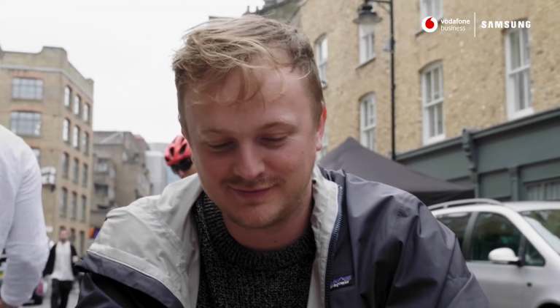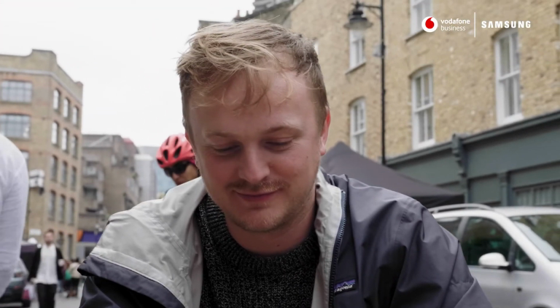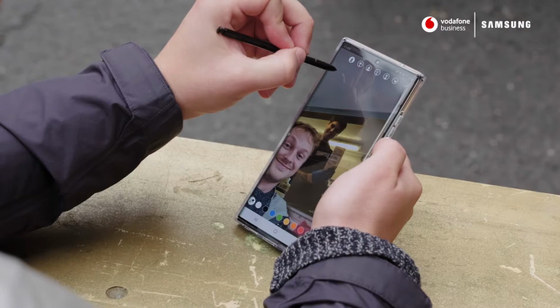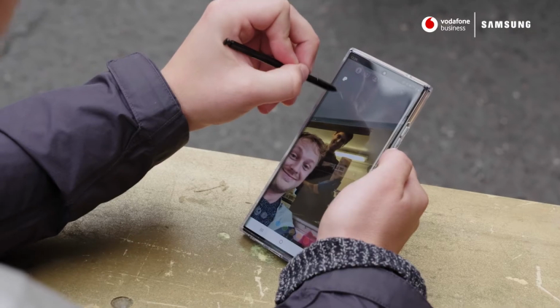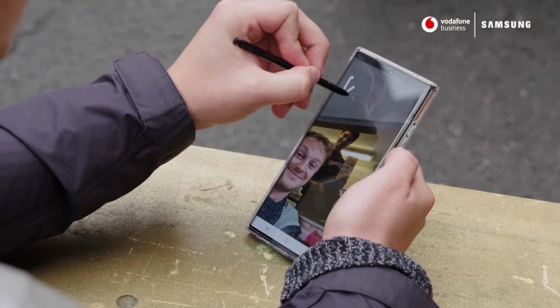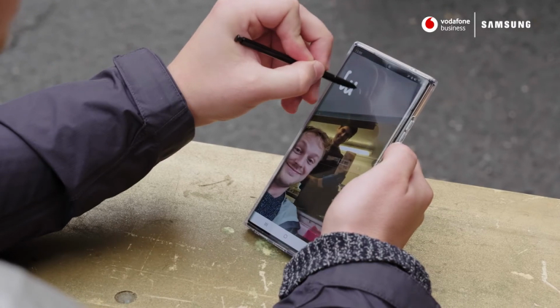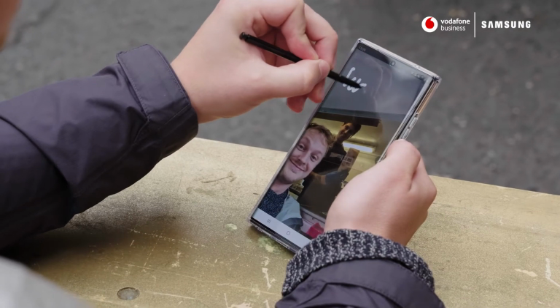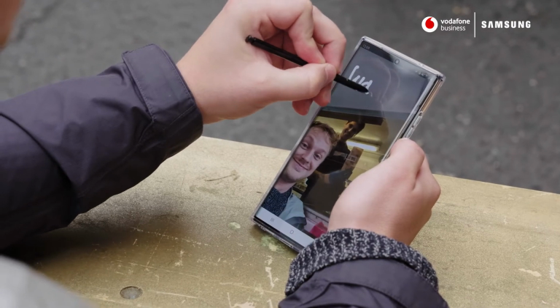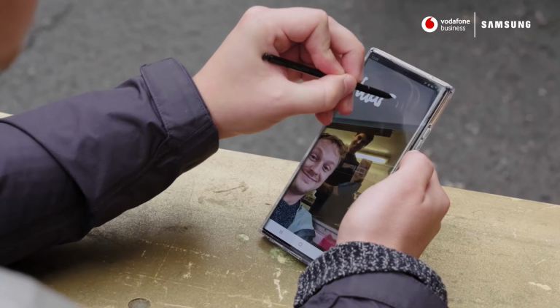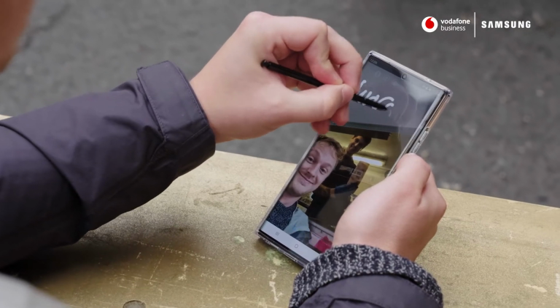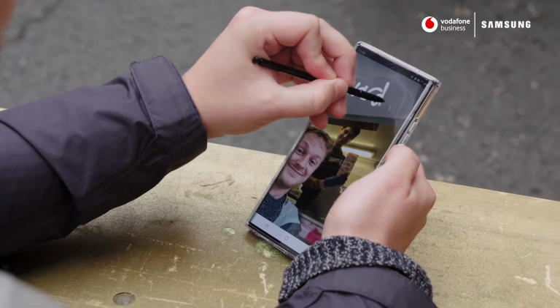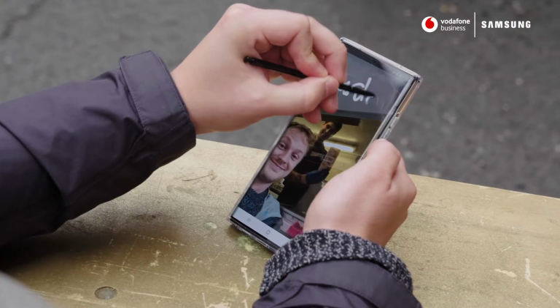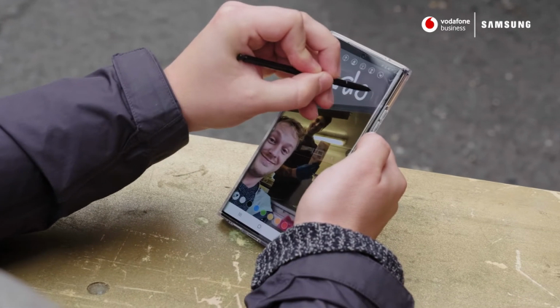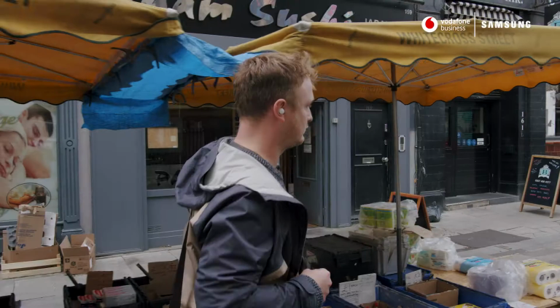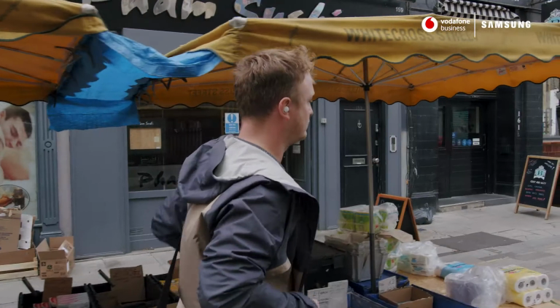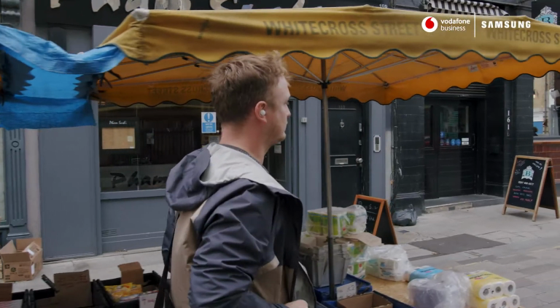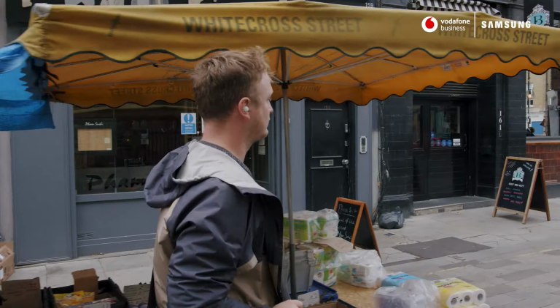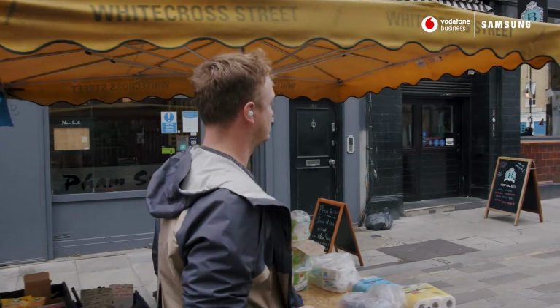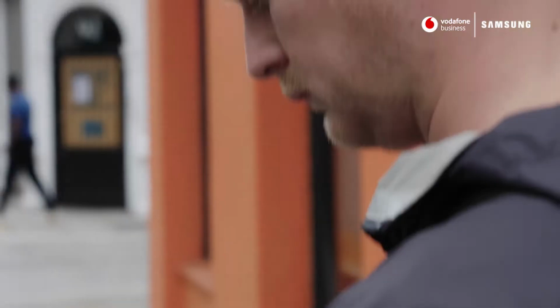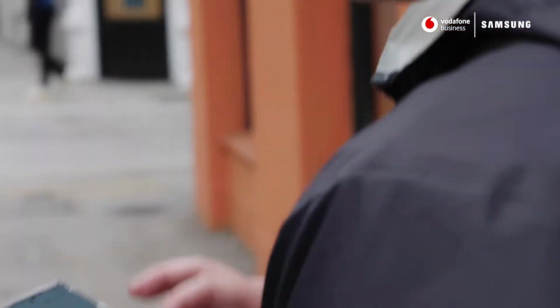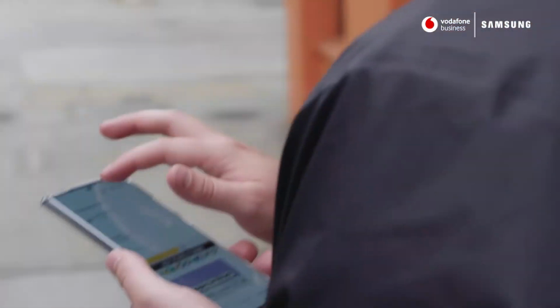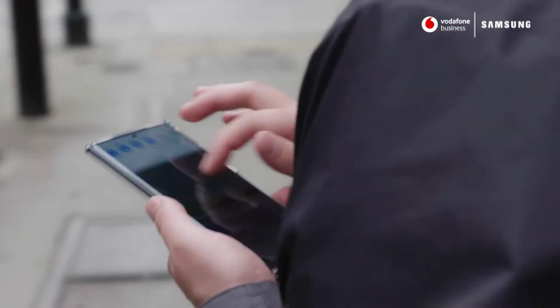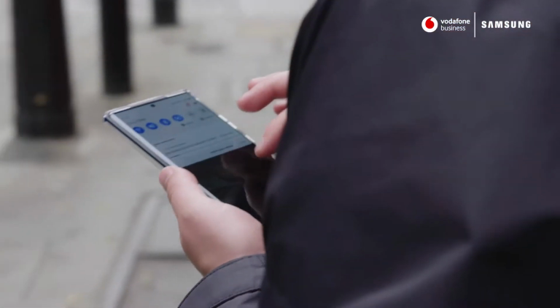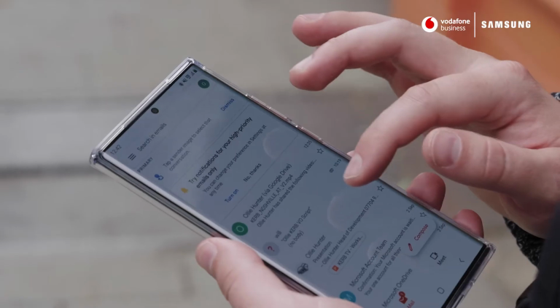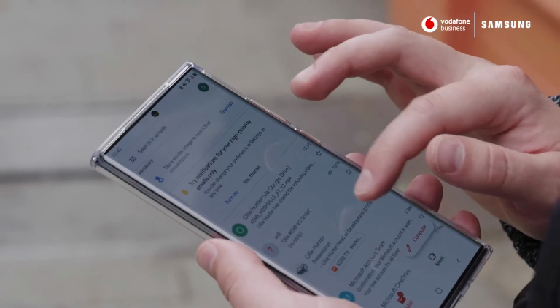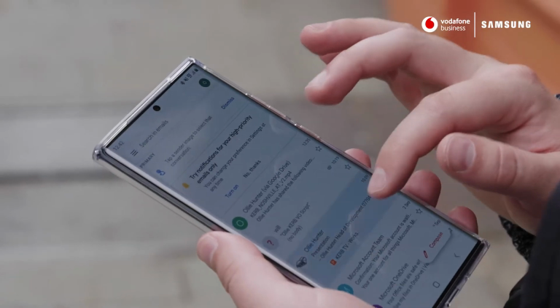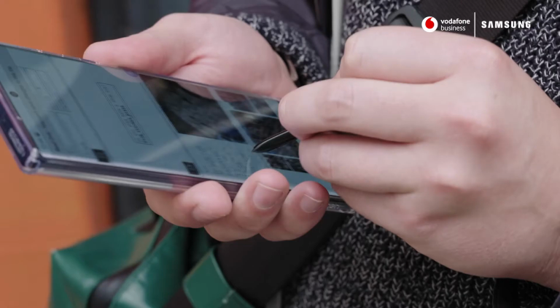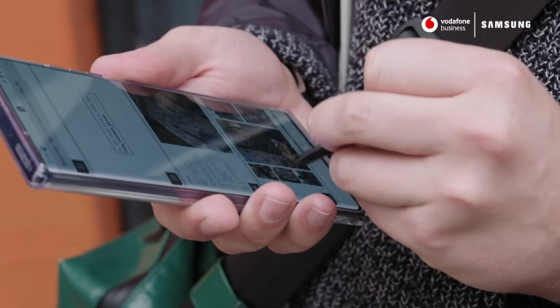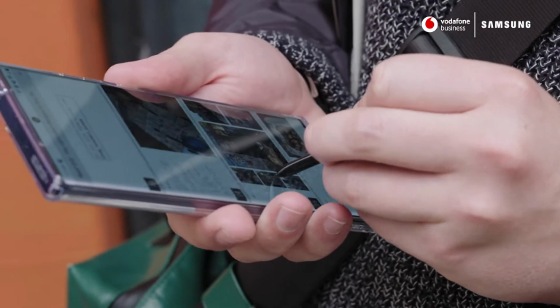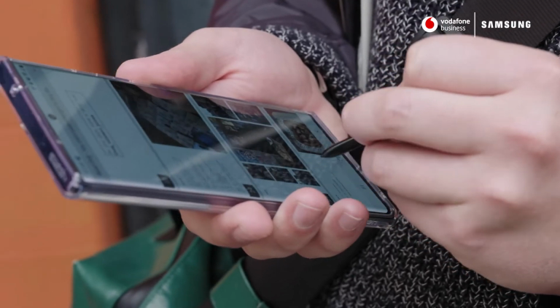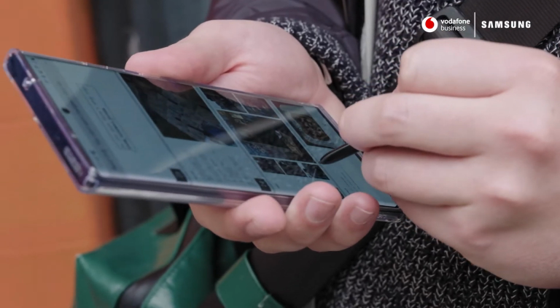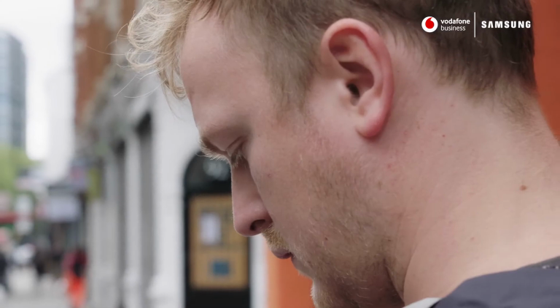I like that I can take notes with the S Pen and then convert them straight into a document — that's a real time saver. The display is also super bright and vivid, which is helpful as I'm outdoors a lot.